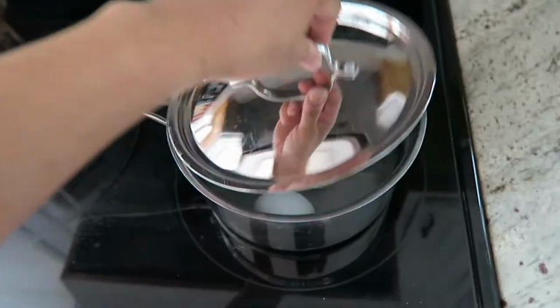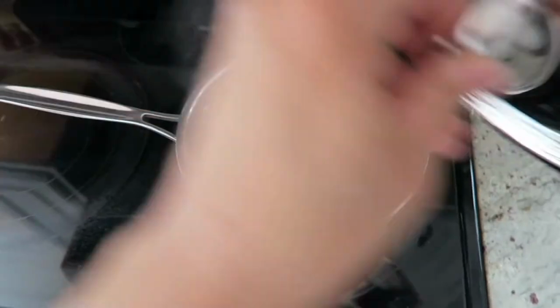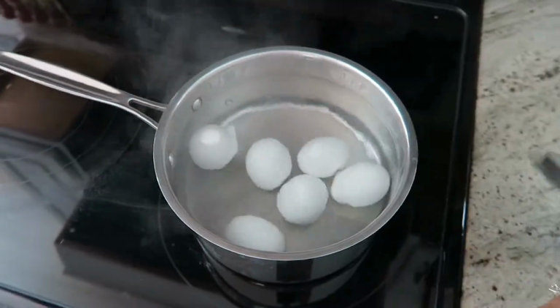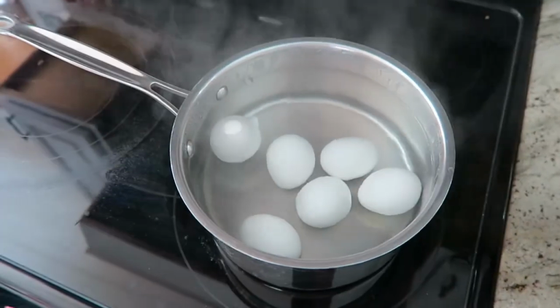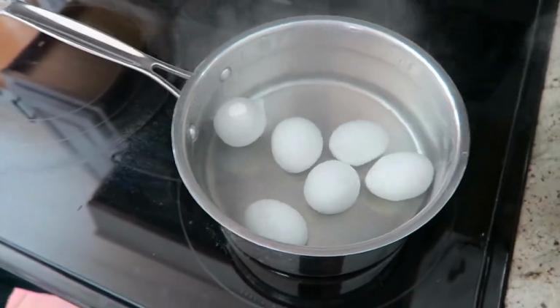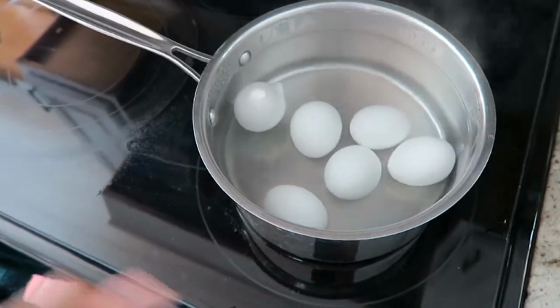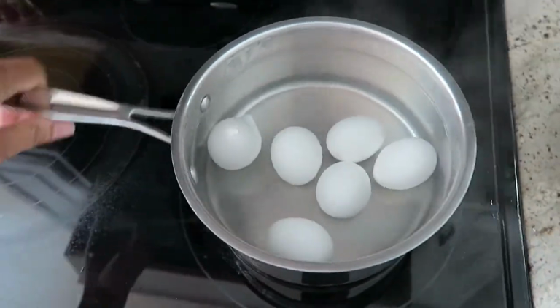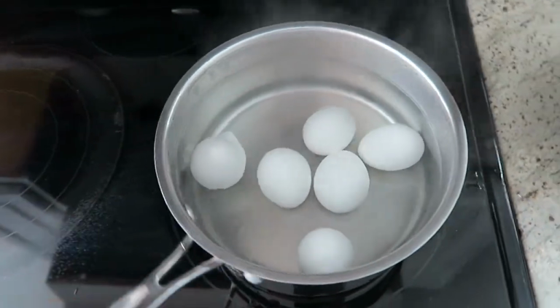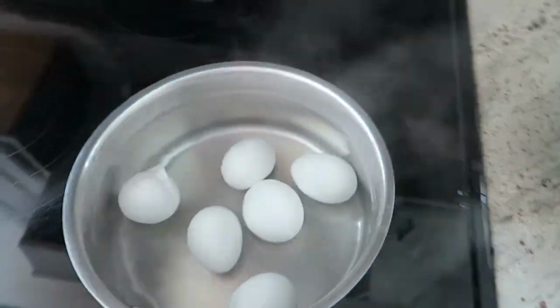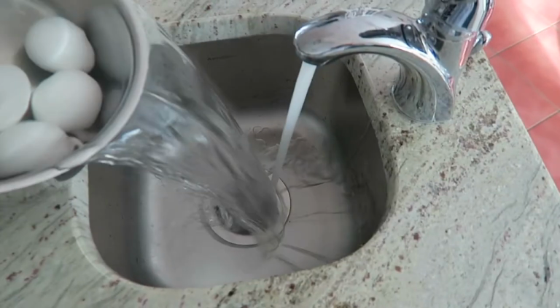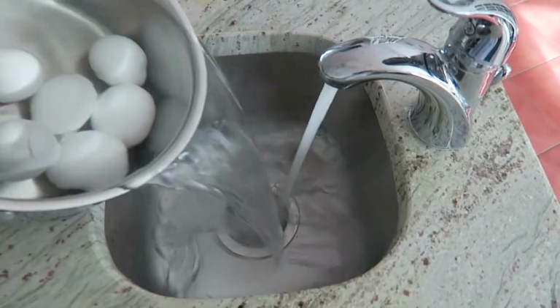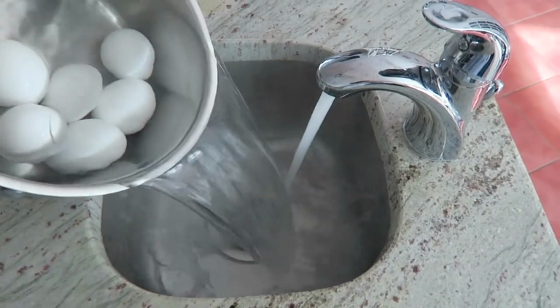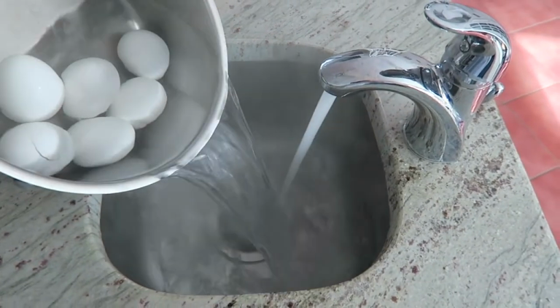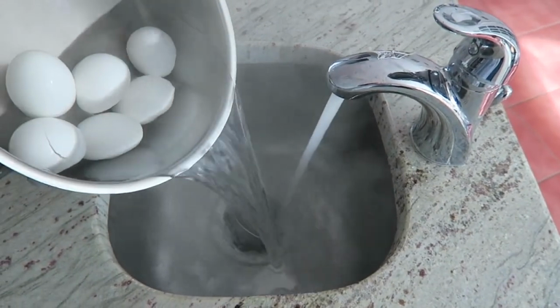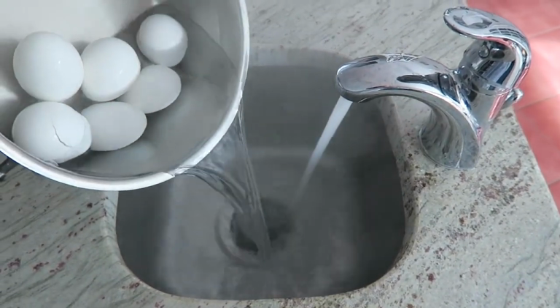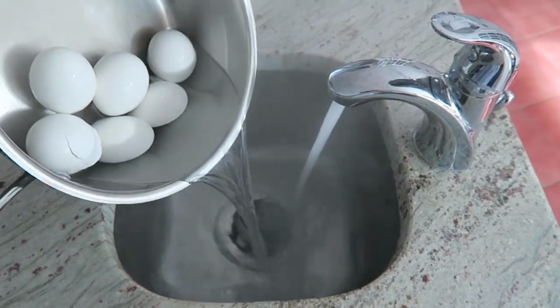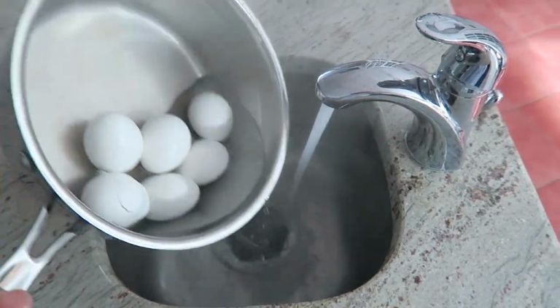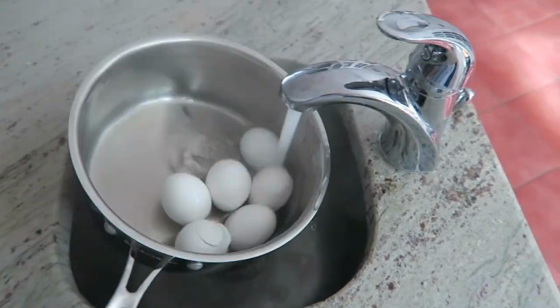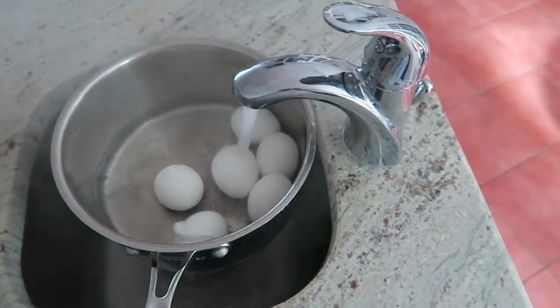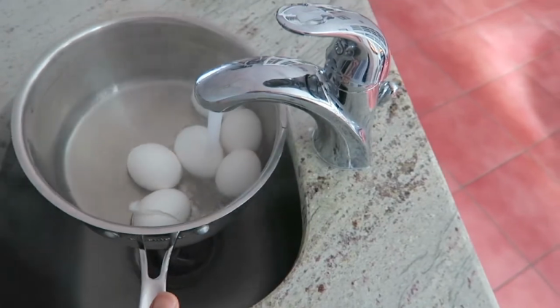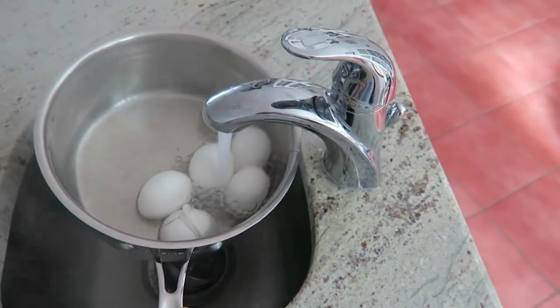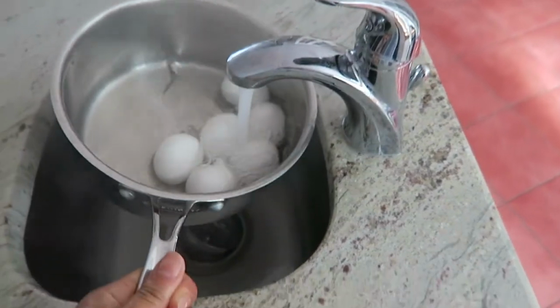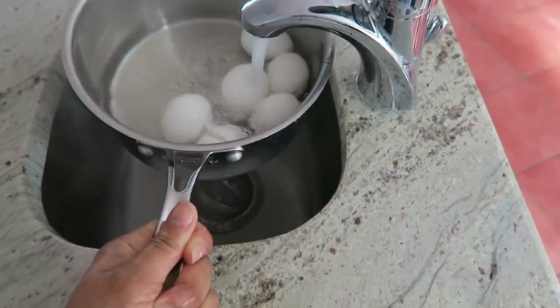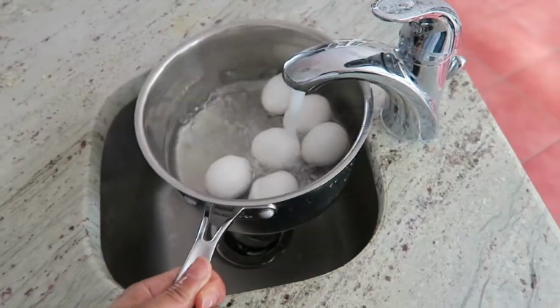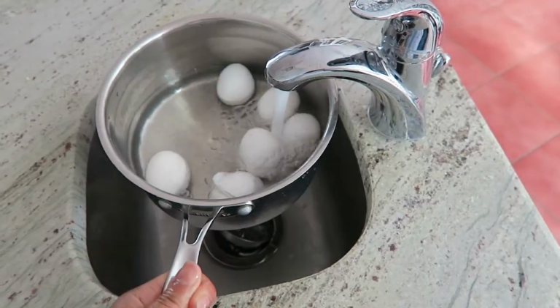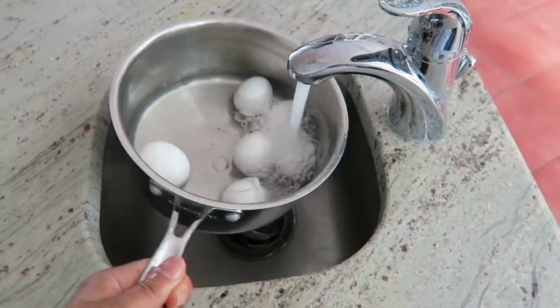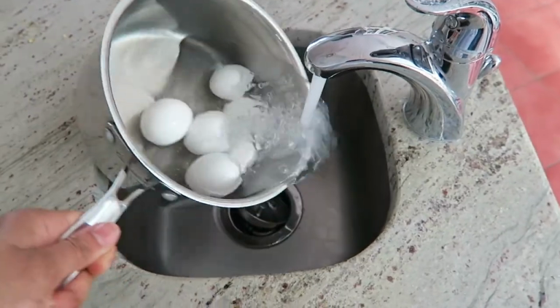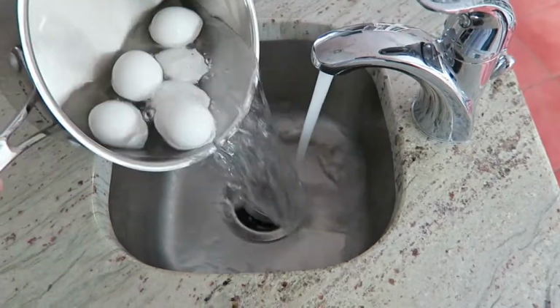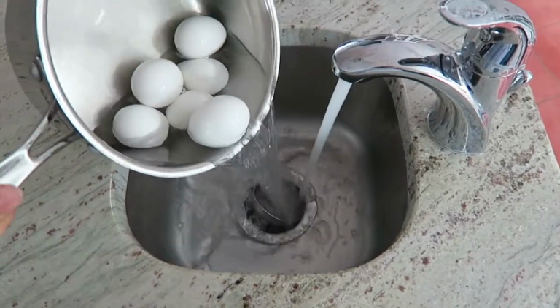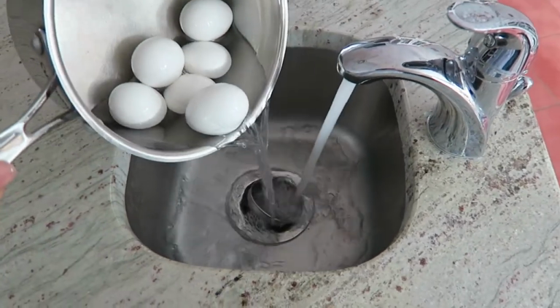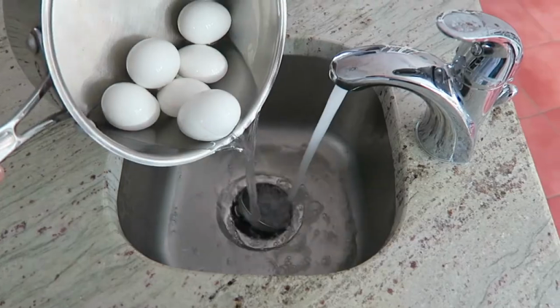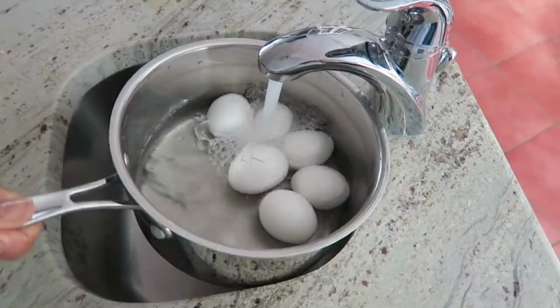When the timer goes off, pour out the hot water and then pour cold water over the eggs to cool them down. Keep pouring the water out and filling it back with cold water until the eggs have cooled to the touch.